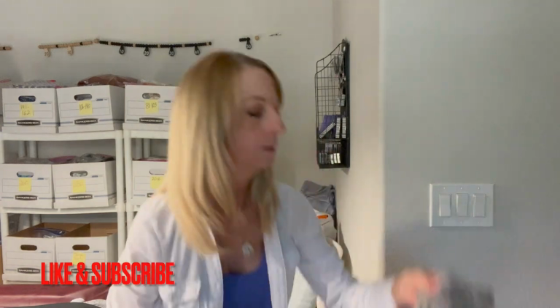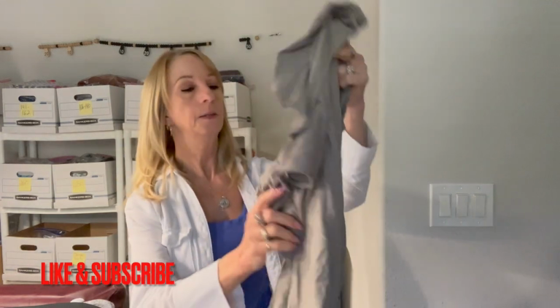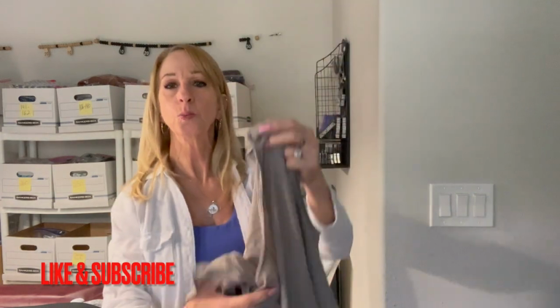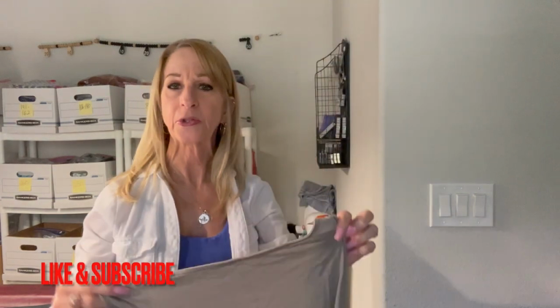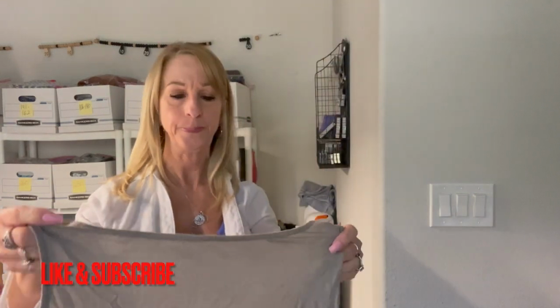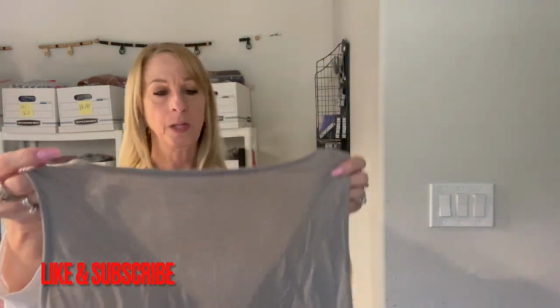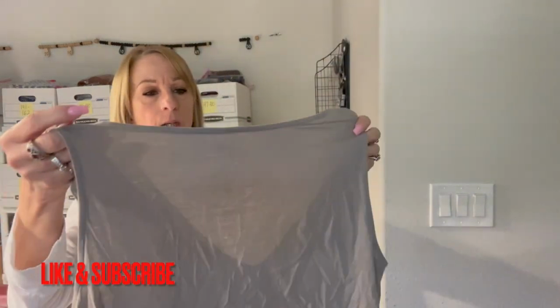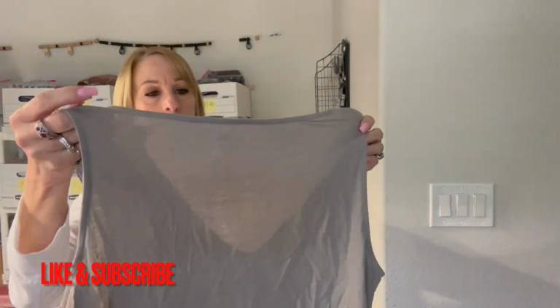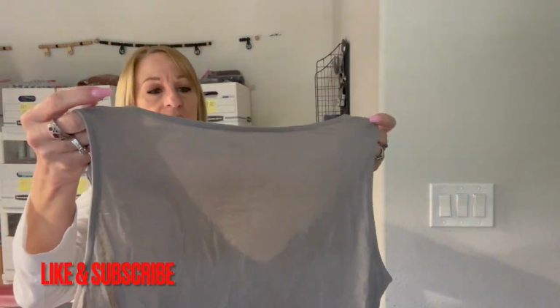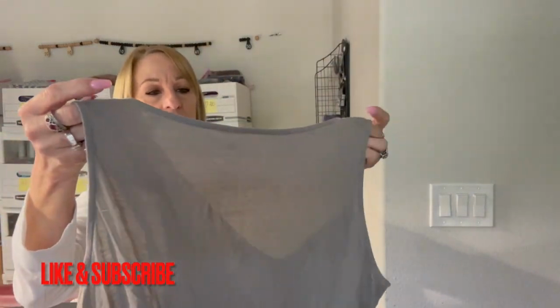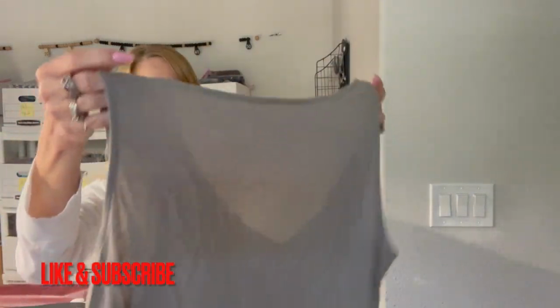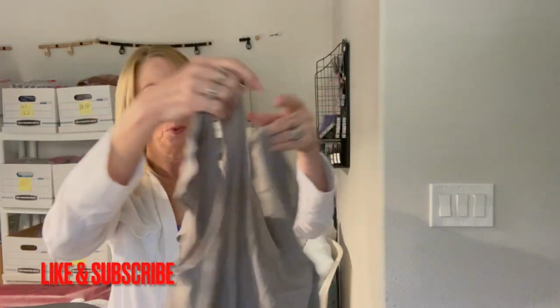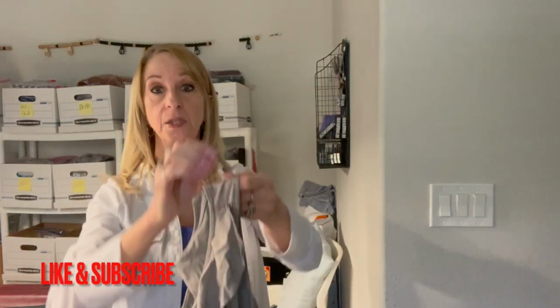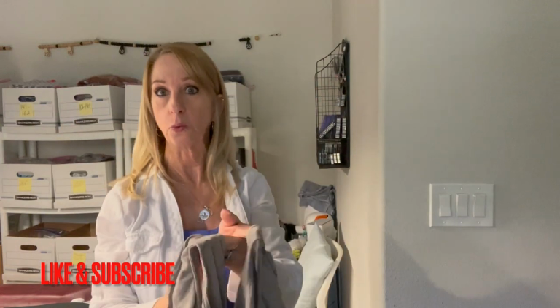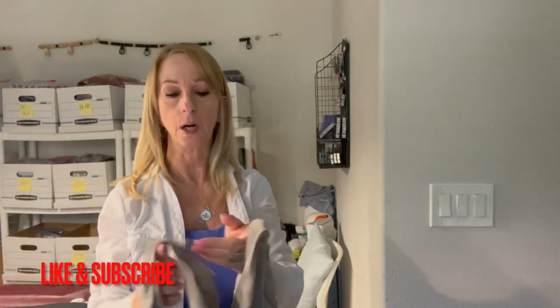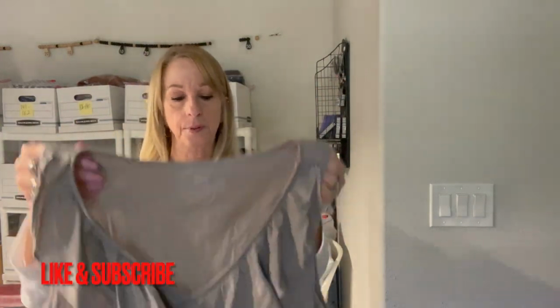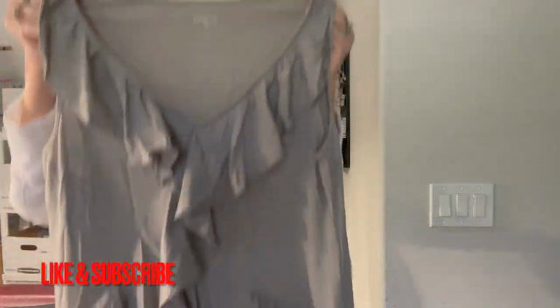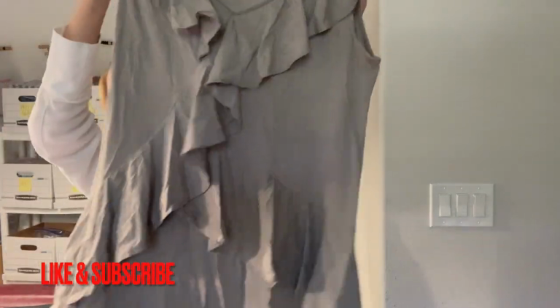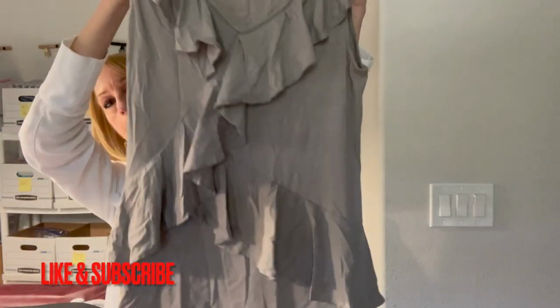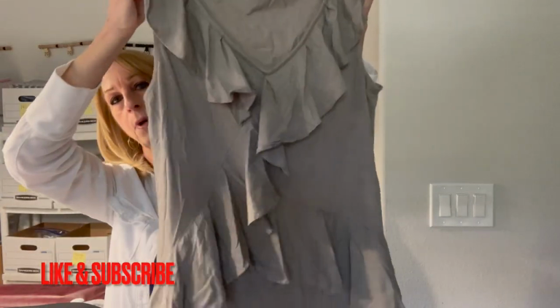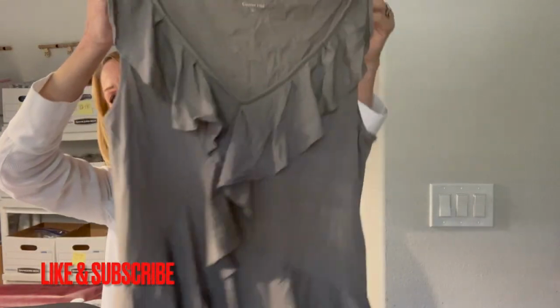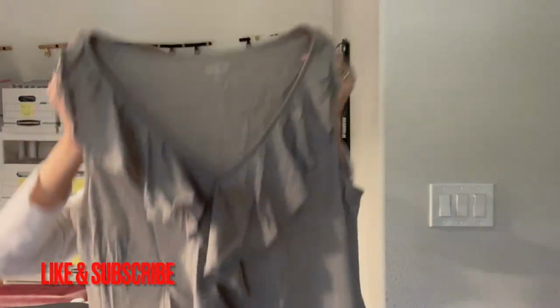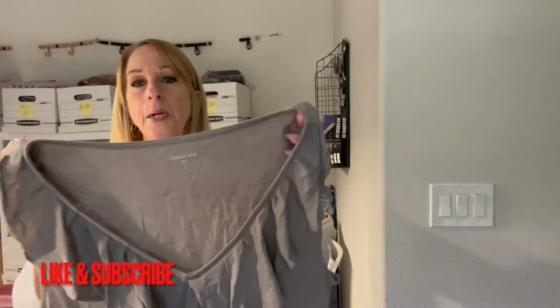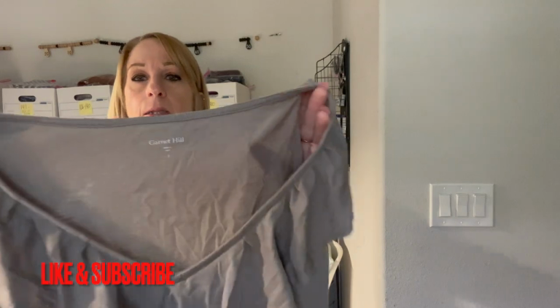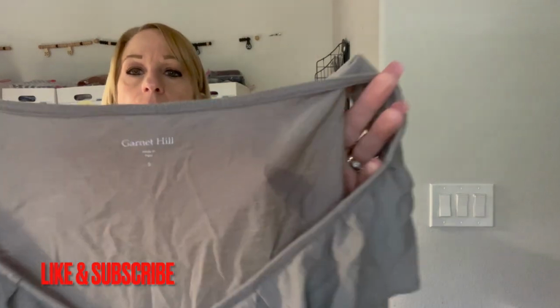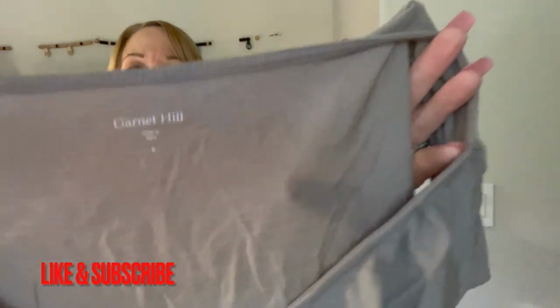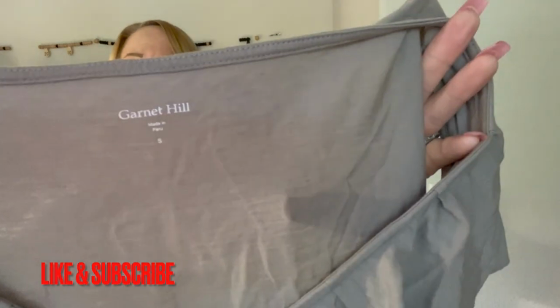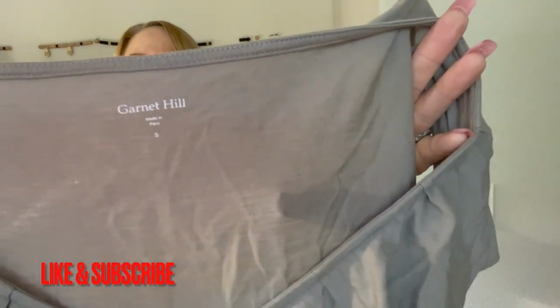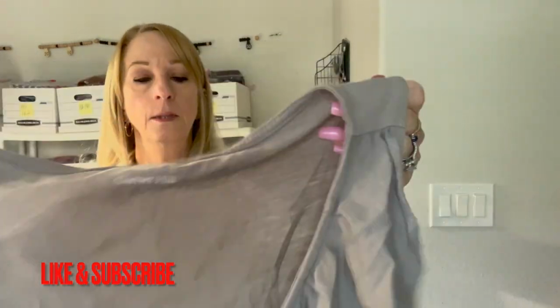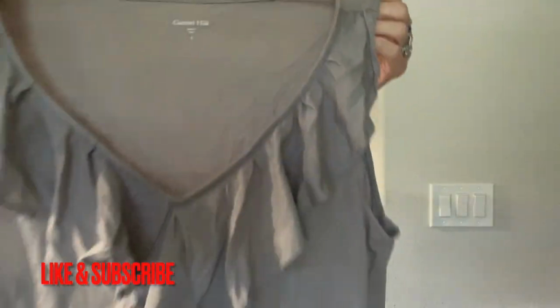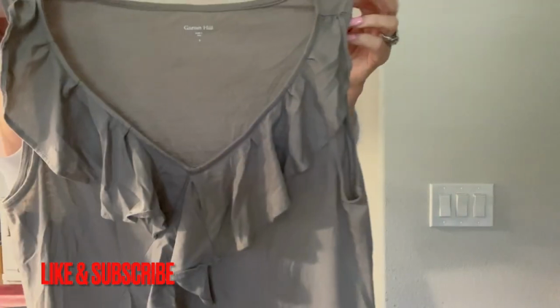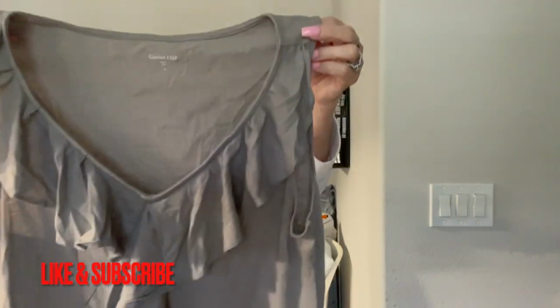I think I got some winners here. Garnet Hill, size small — this is a cute top. I like the ruffles and everything, this is my kind of style.